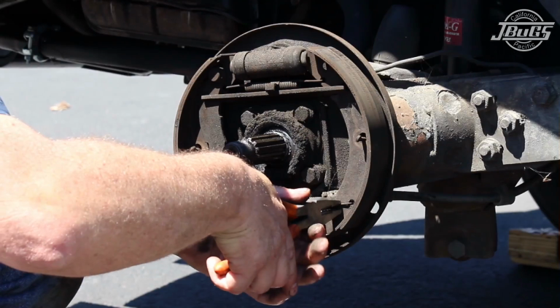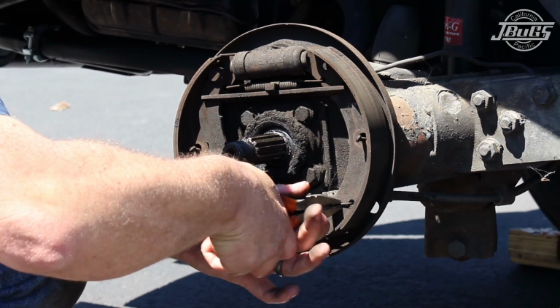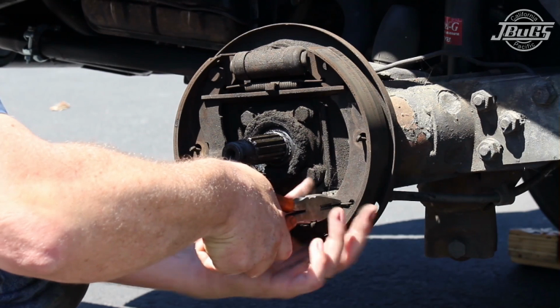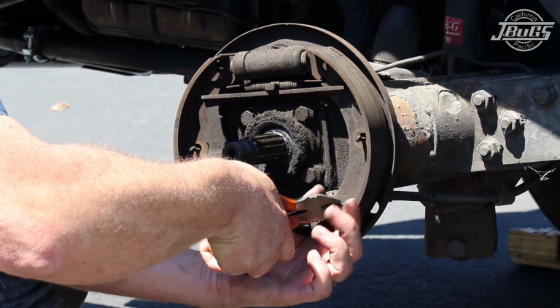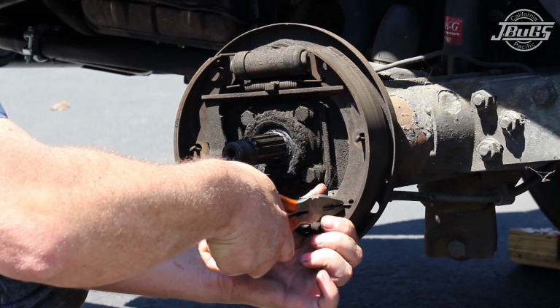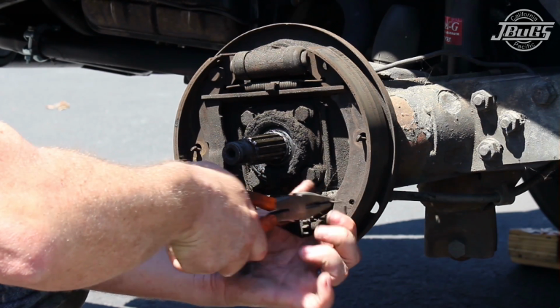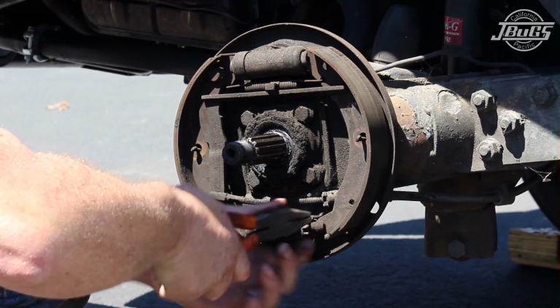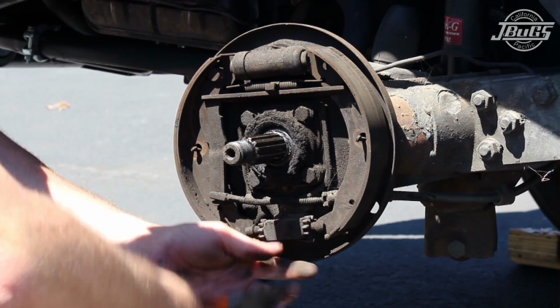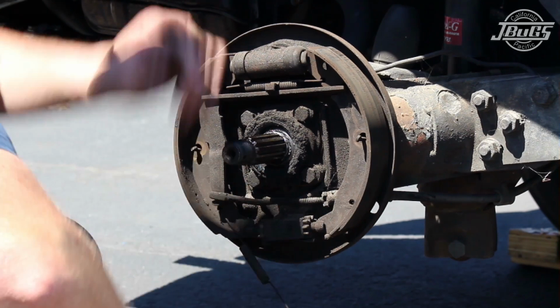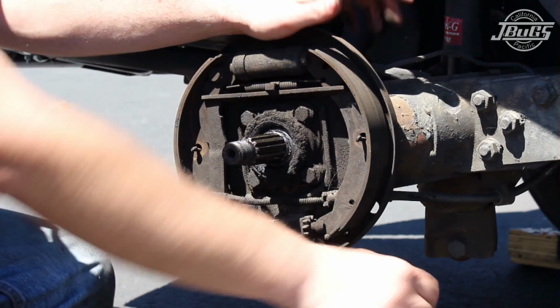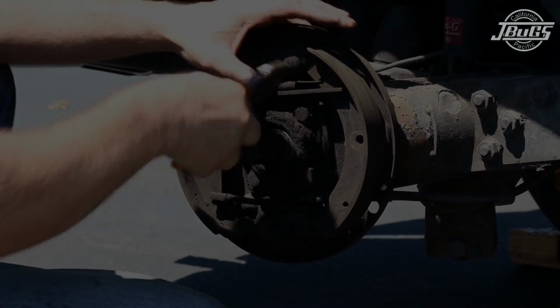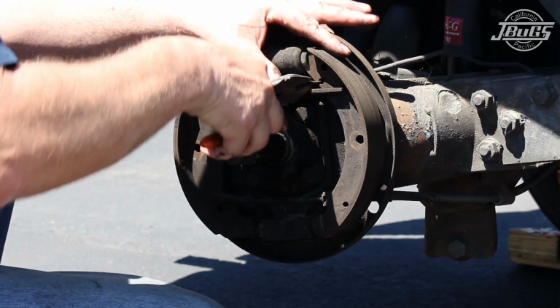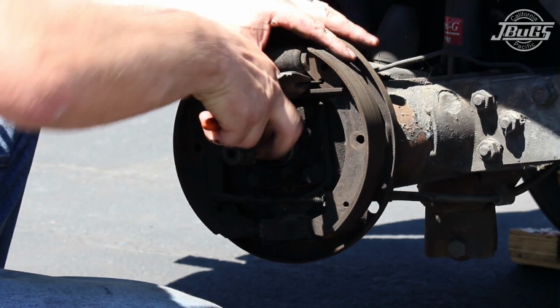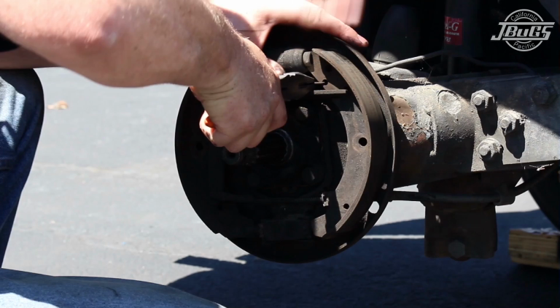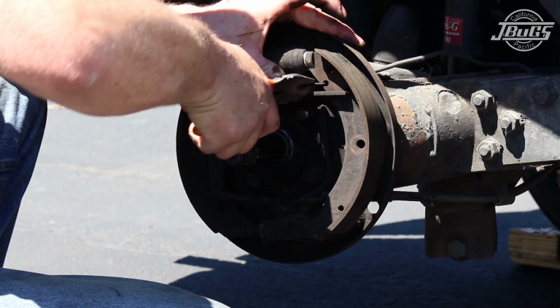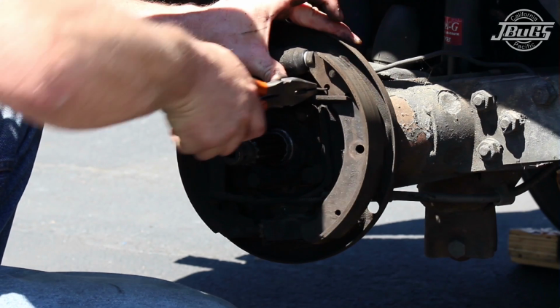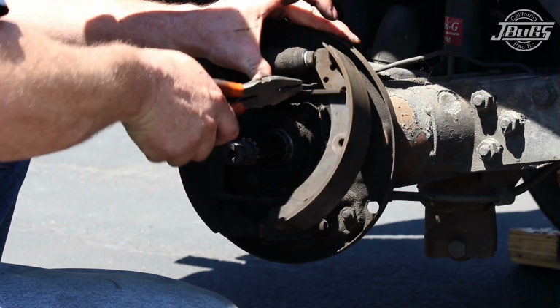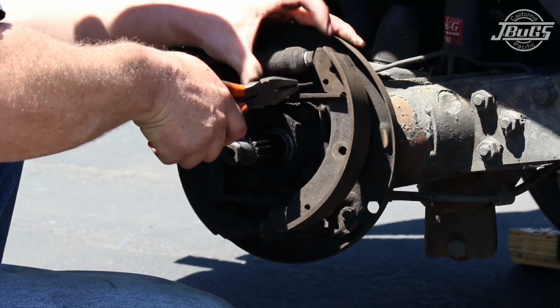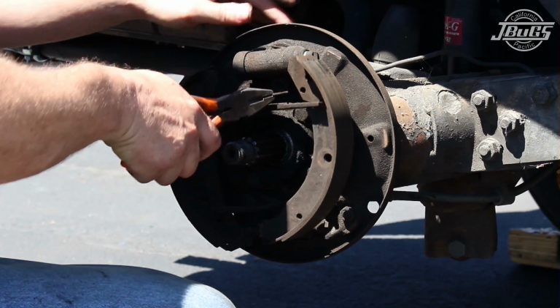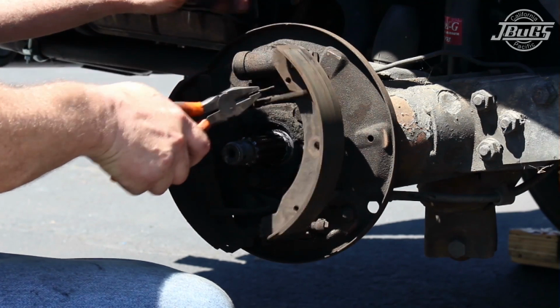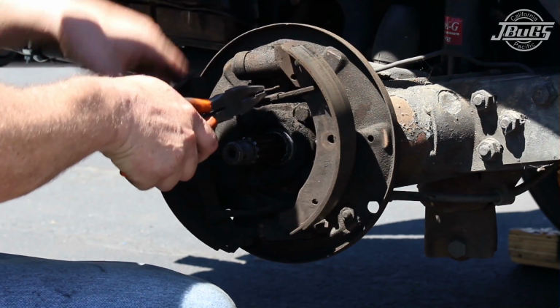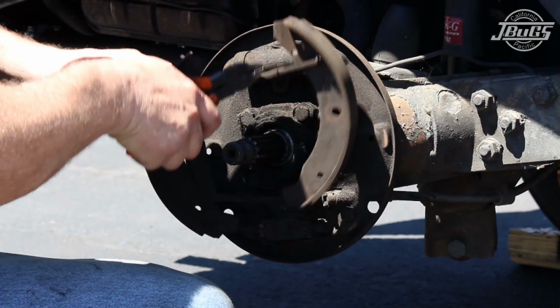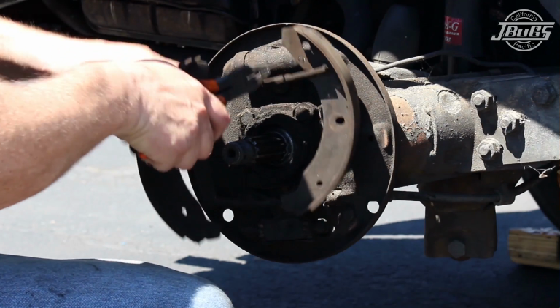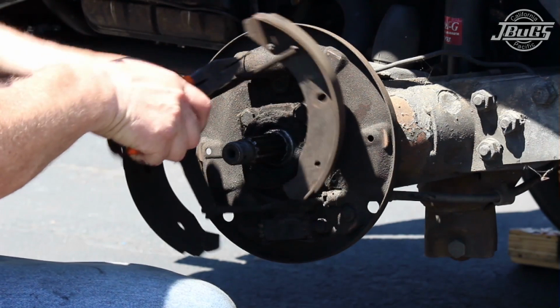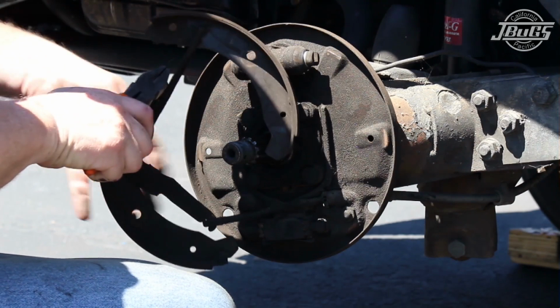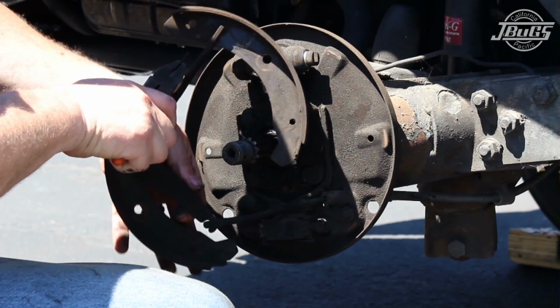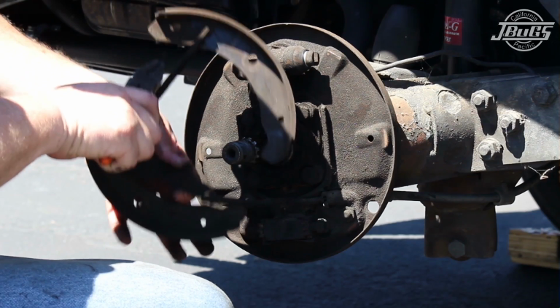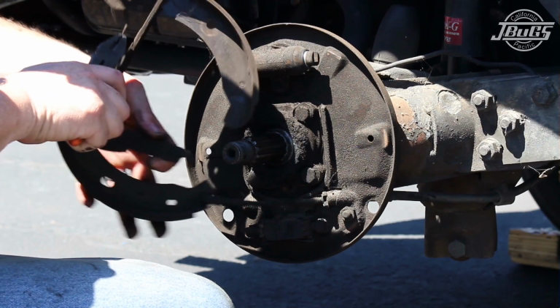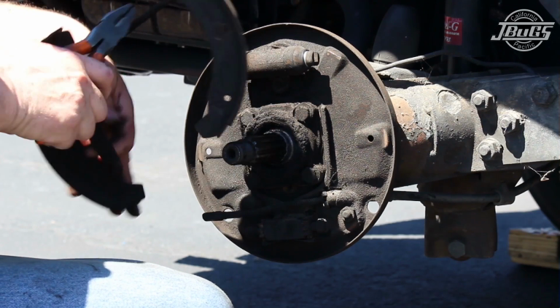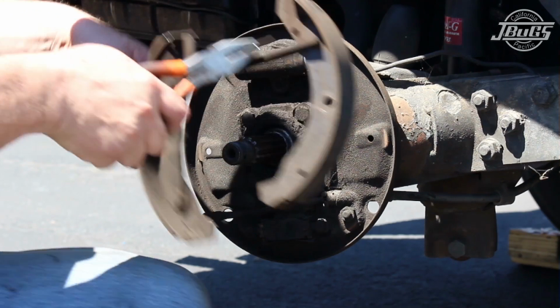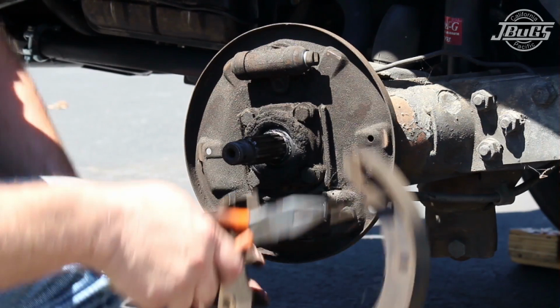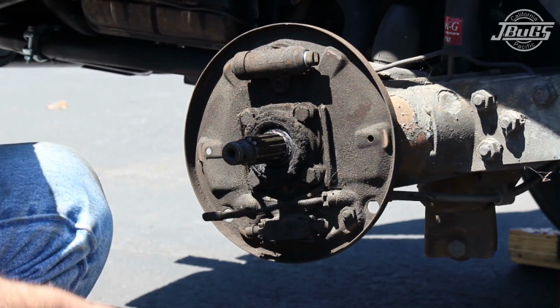Then remove the lower brake tension spring using a pair of pliers to grasp it at one end. Remove the upper tension spring from the front brake shoe, and at this point both brake shoes can be pulled away from the backing plate as a group so that you can unhook the parking brake cable from the parking brake lever.